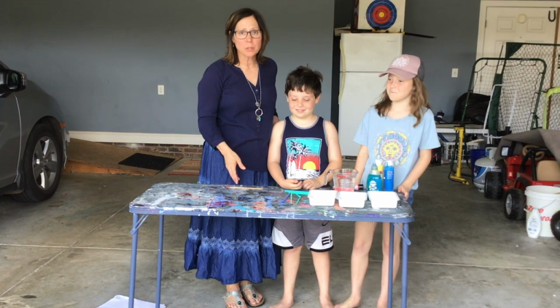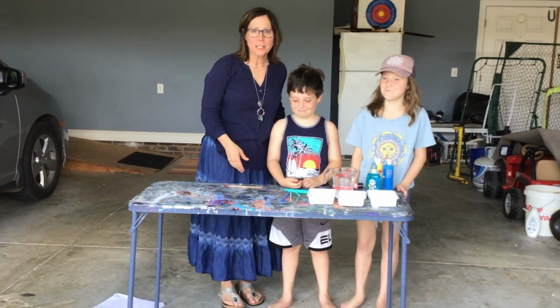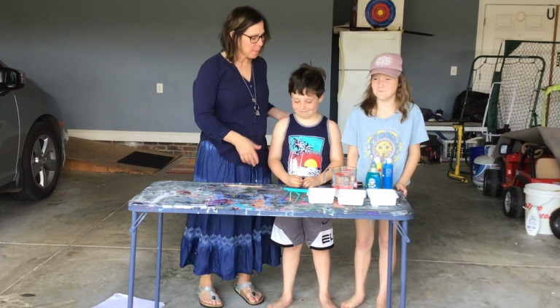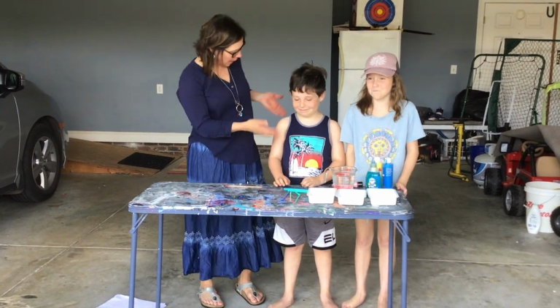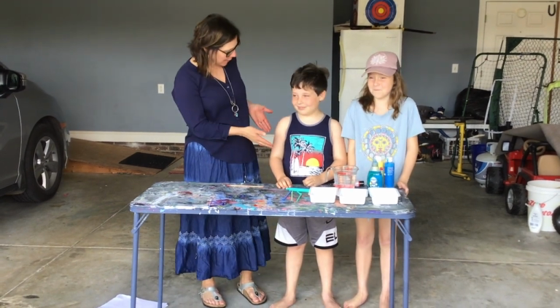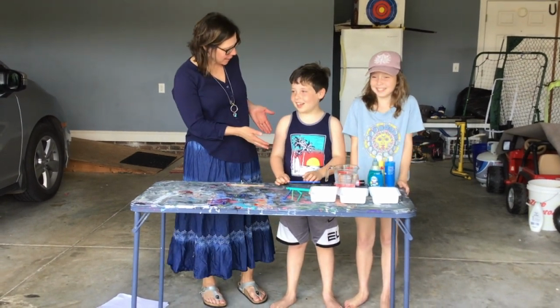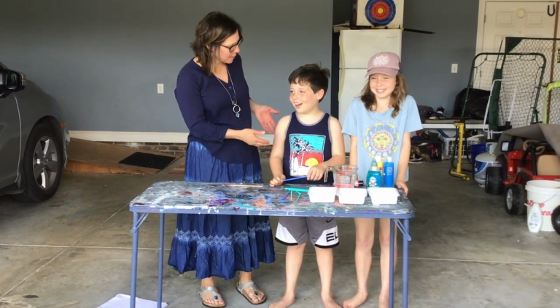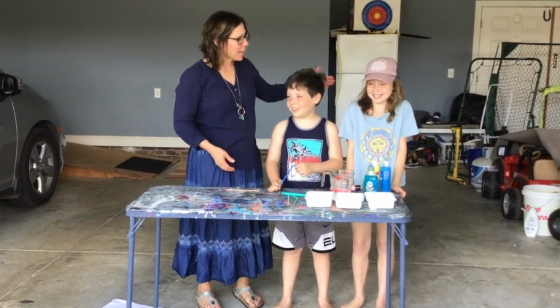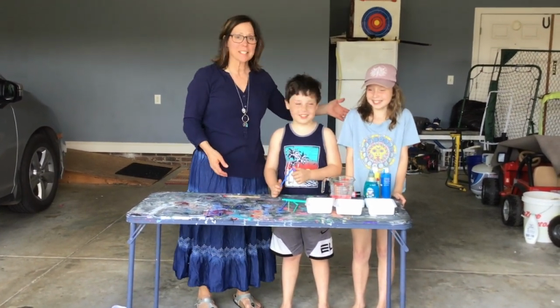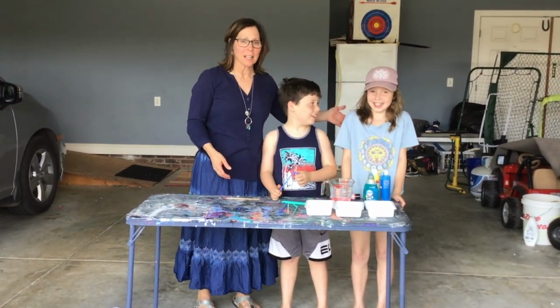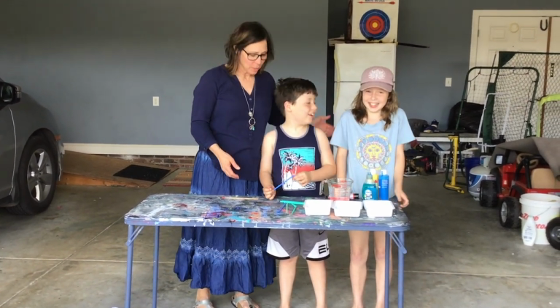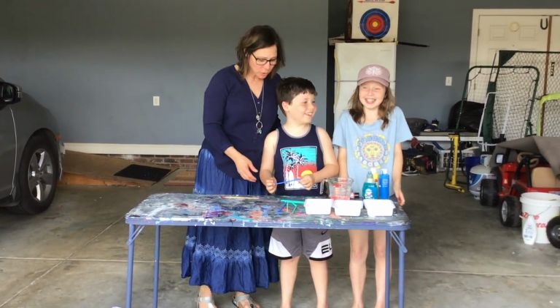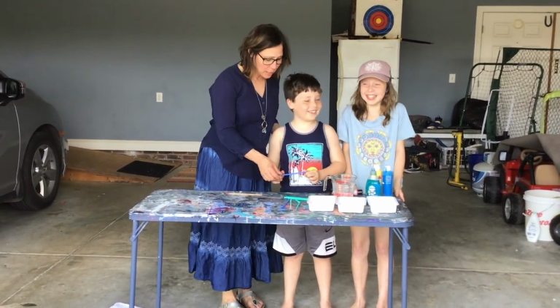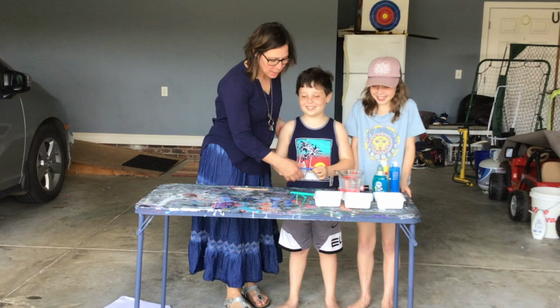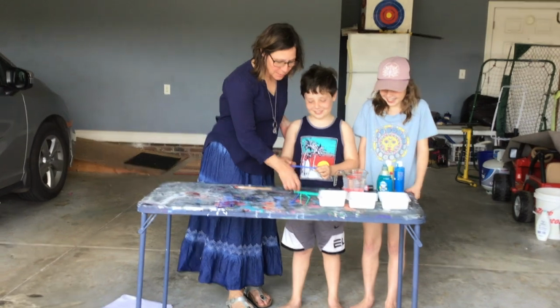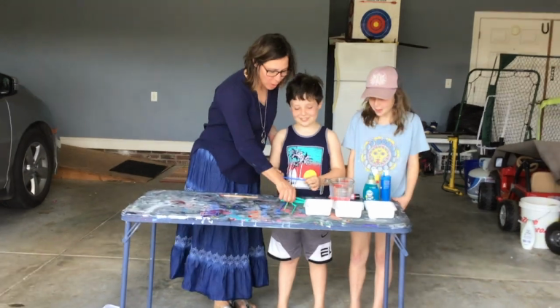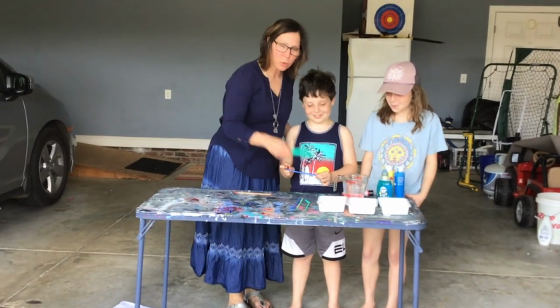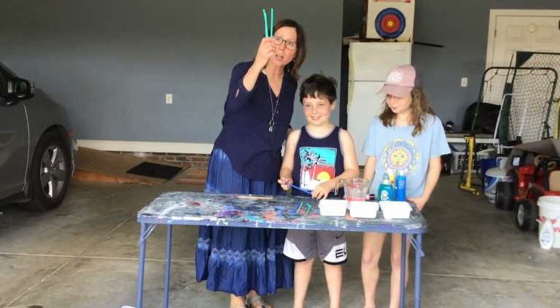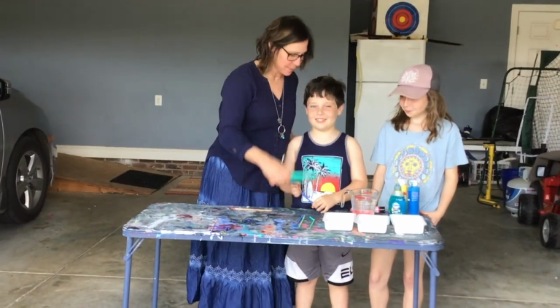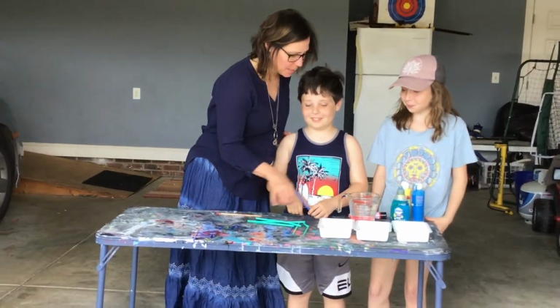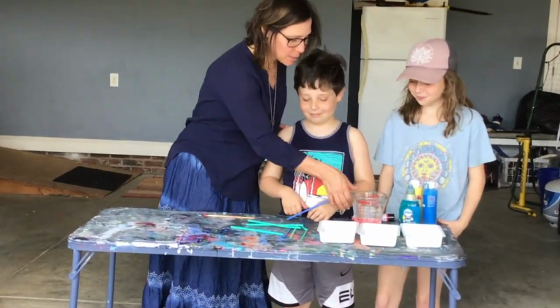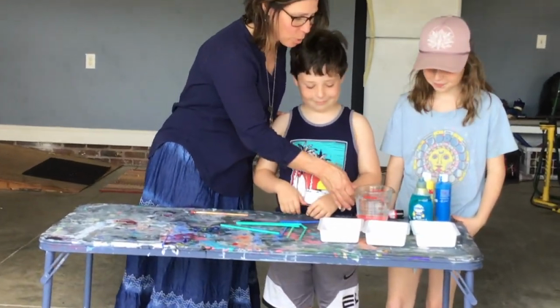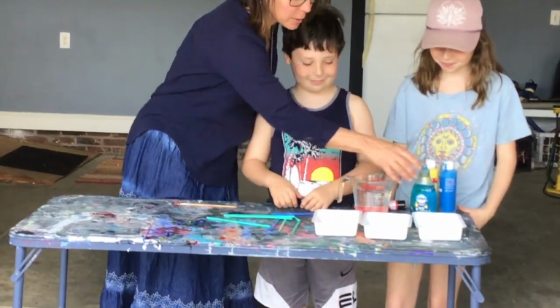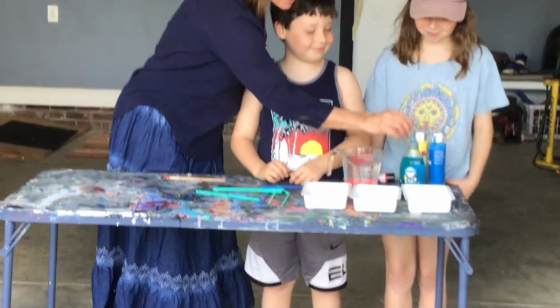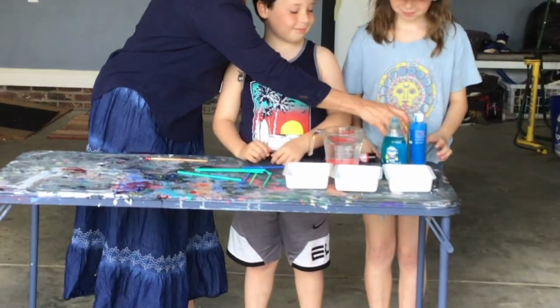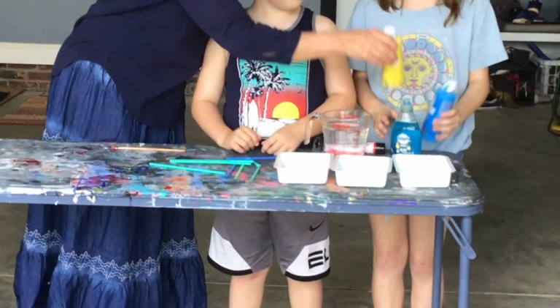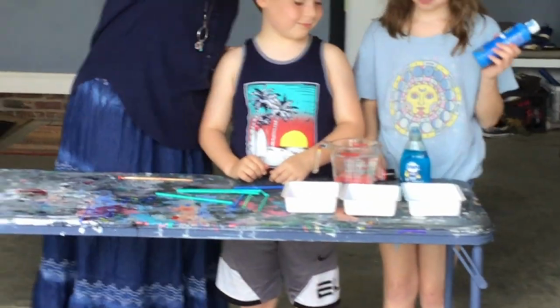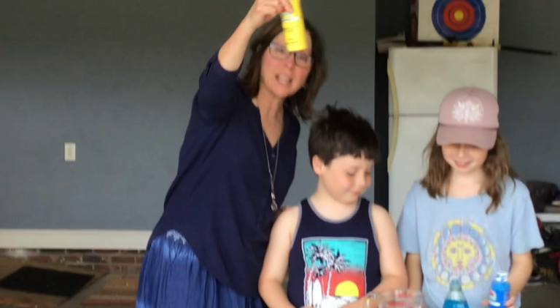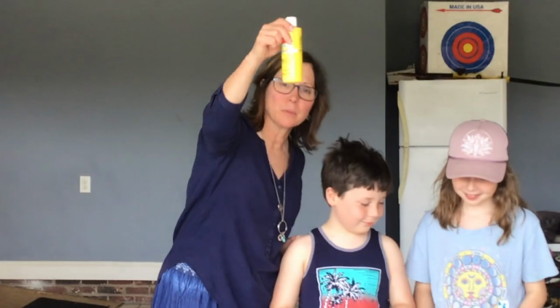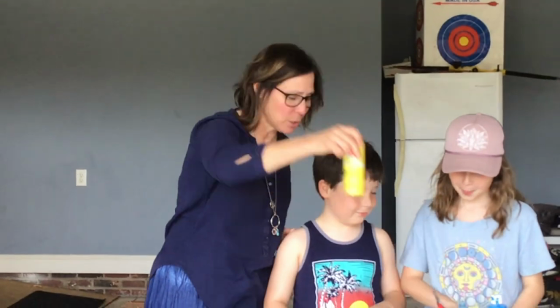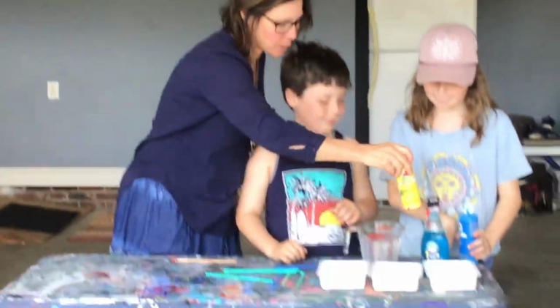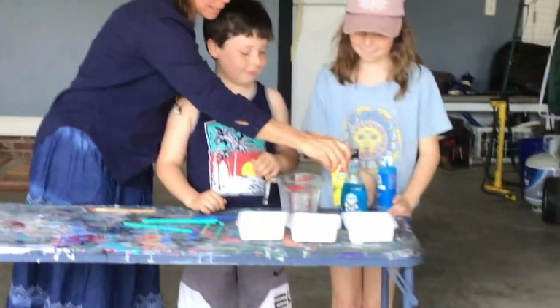I have two friends helping me. Ike, say hi! Hi. And Stella. Hi. What you'll need for this lesson are straws, some water, dish soap, and paint of any kind. We're going to use acrylic paint.